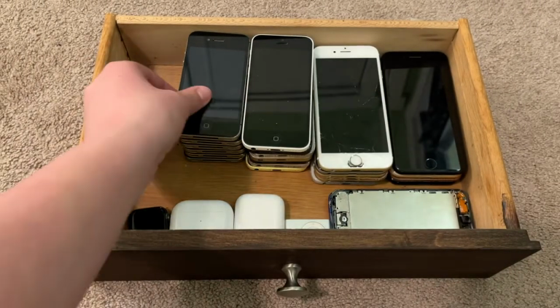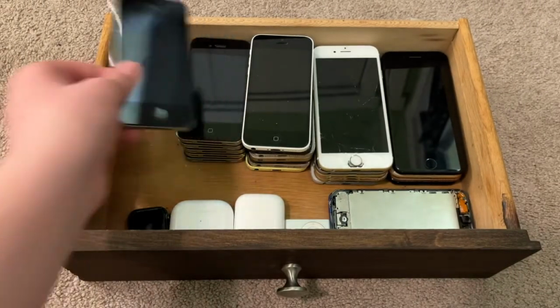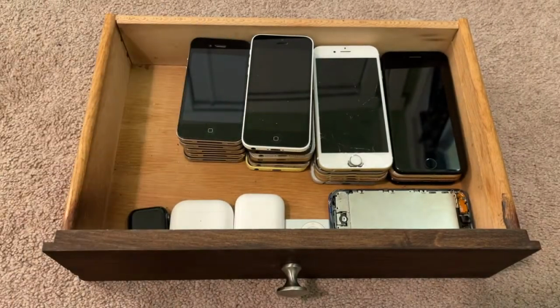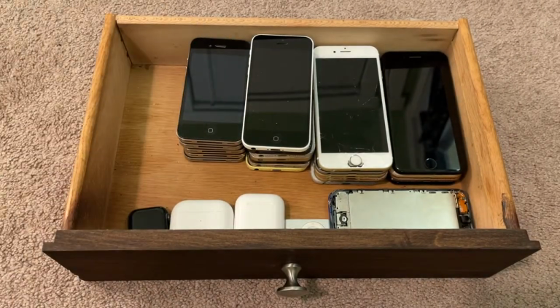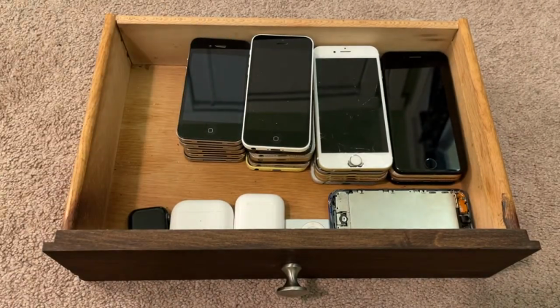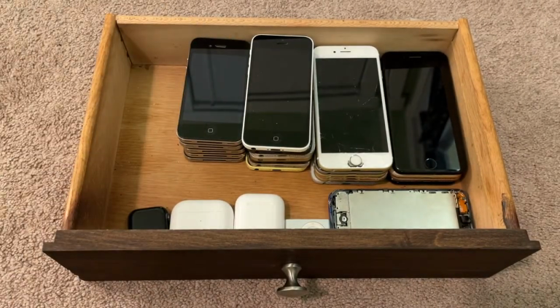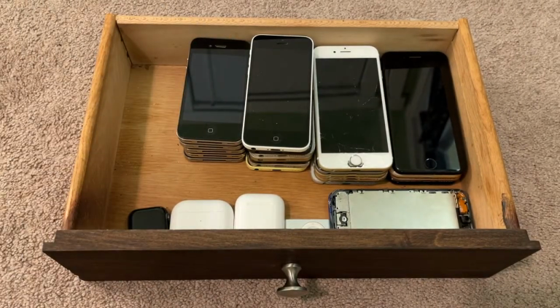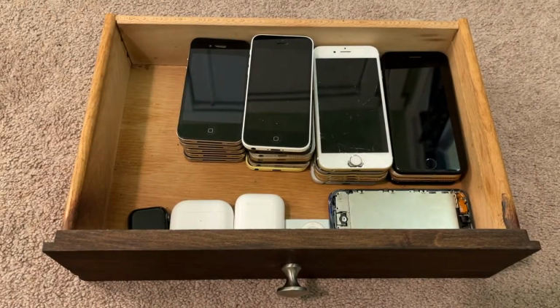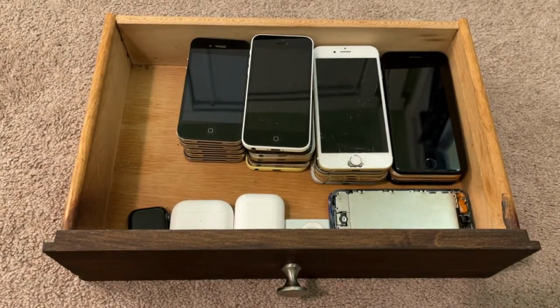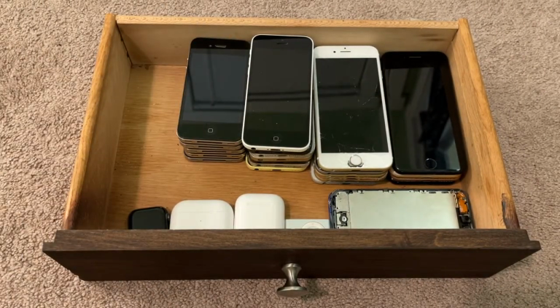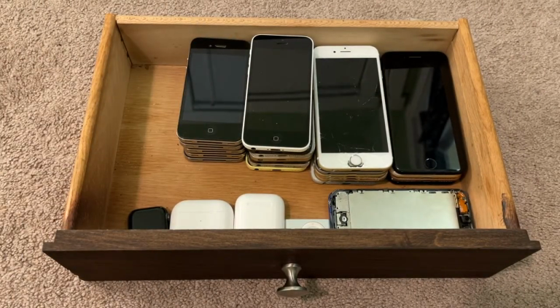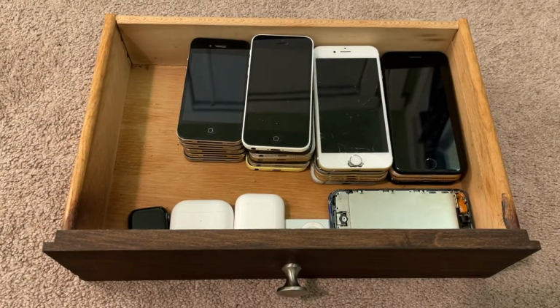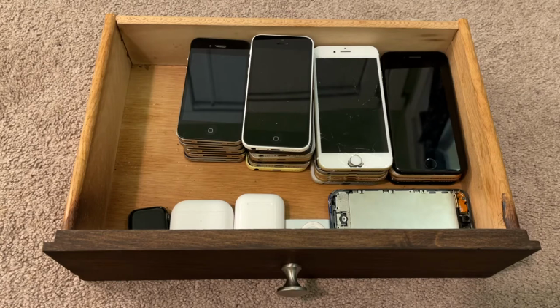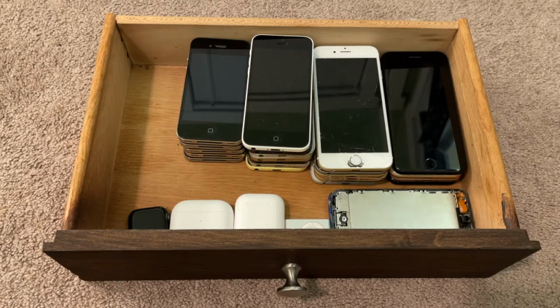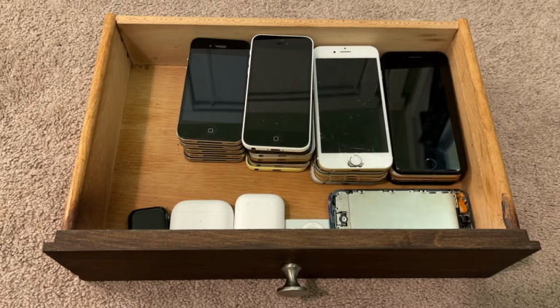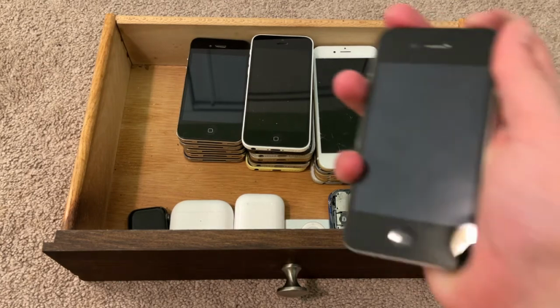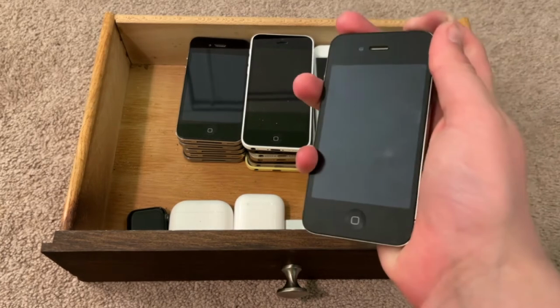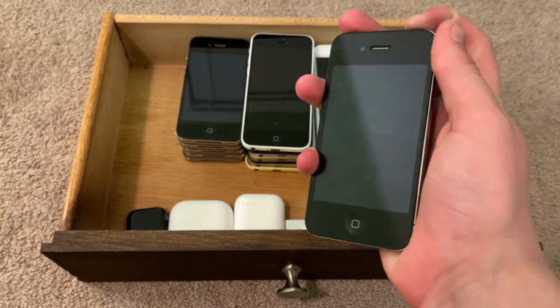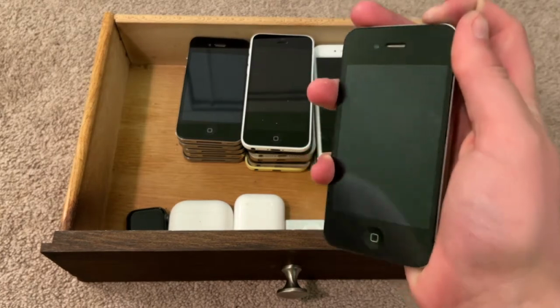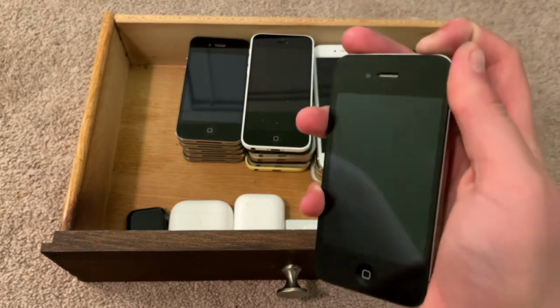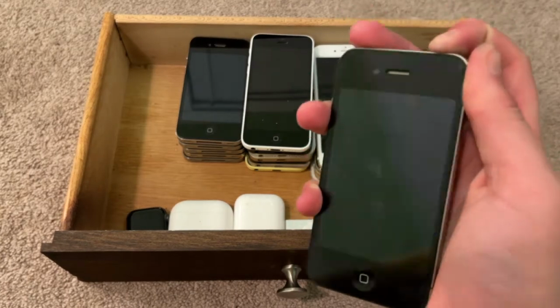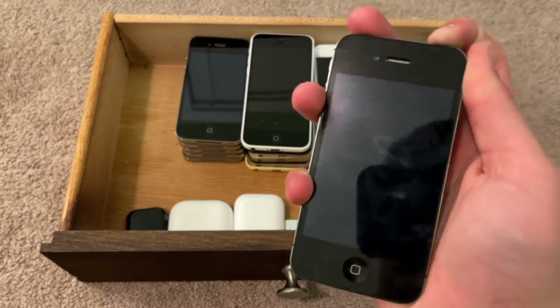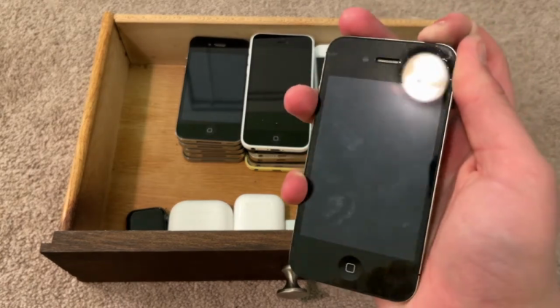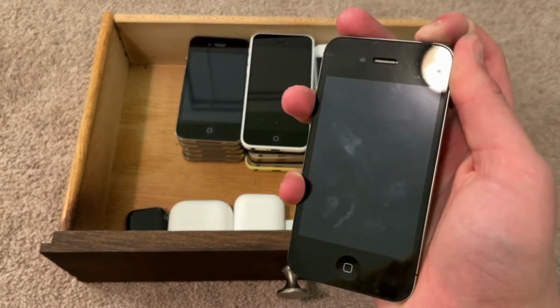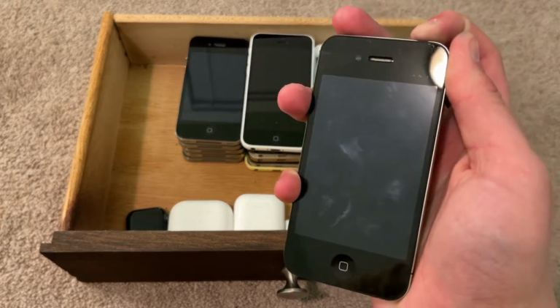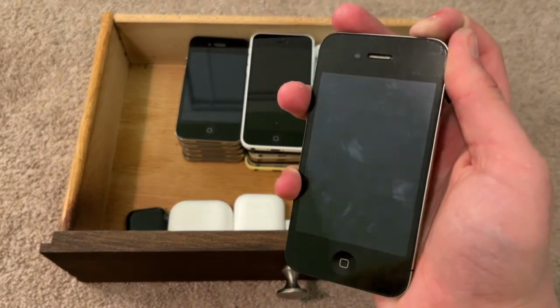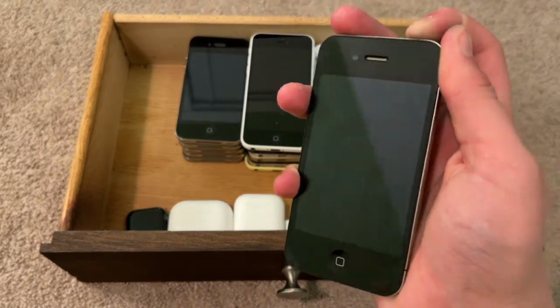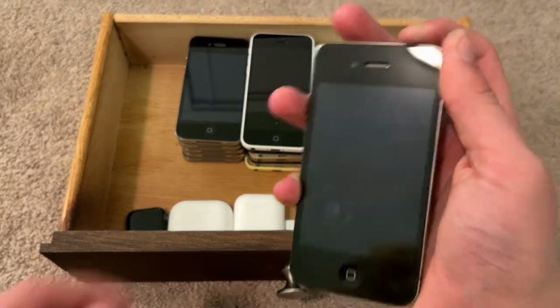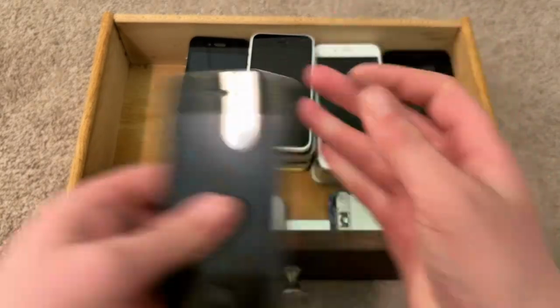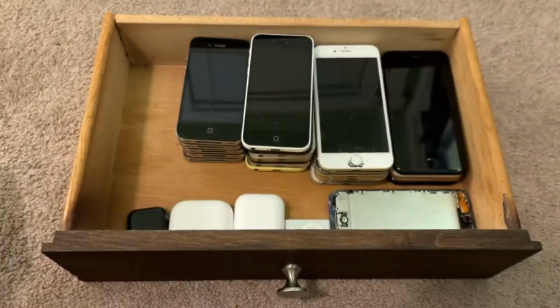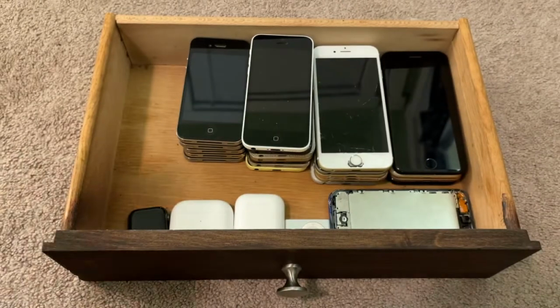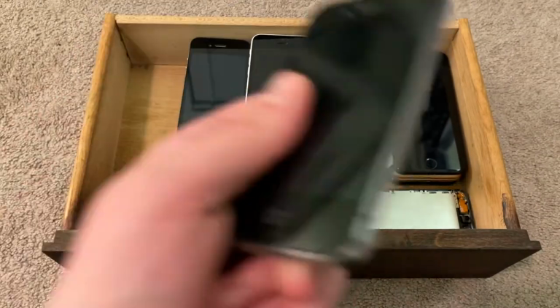Next would be this iPhone 4S. This is either running iOS 6 or iOS 8.4.1 — not sure, because it's dead.